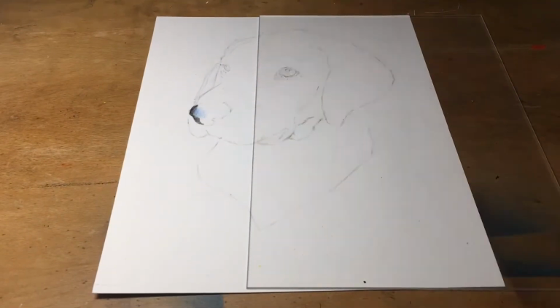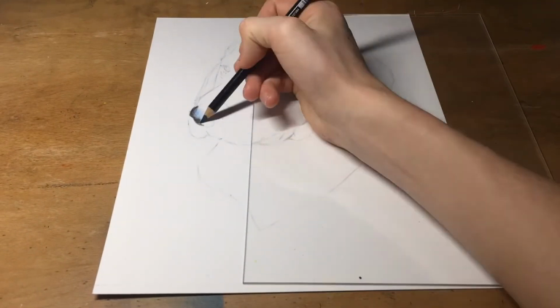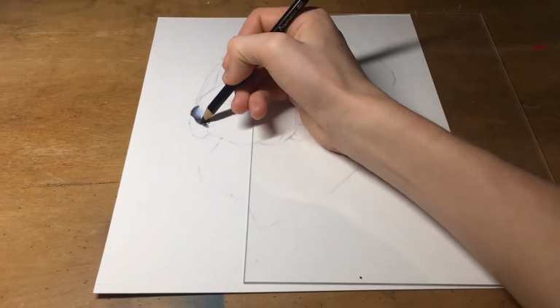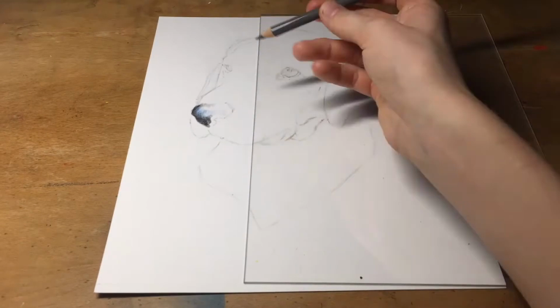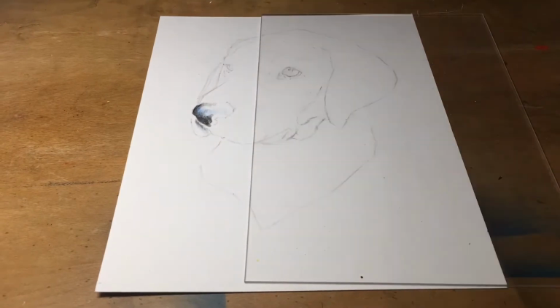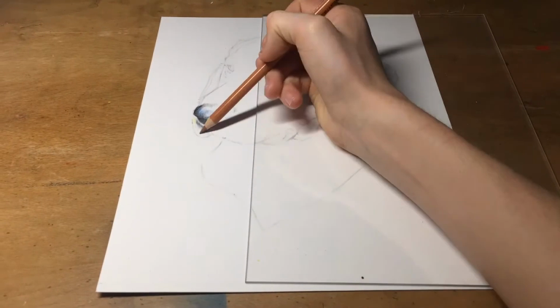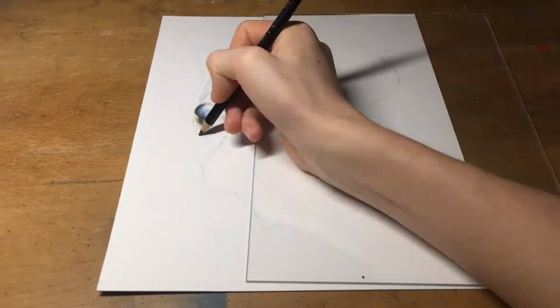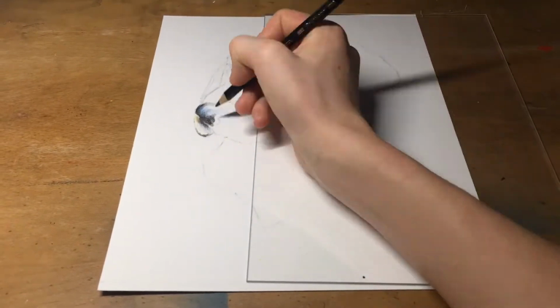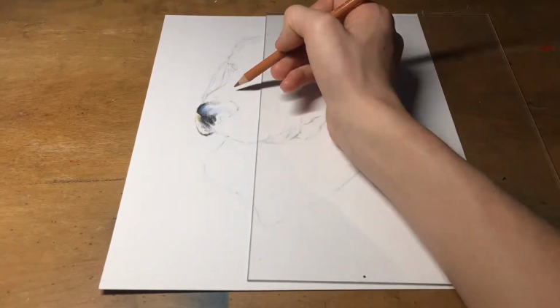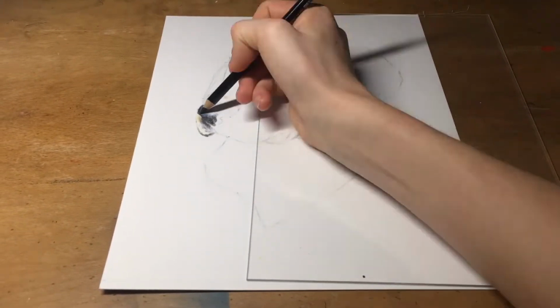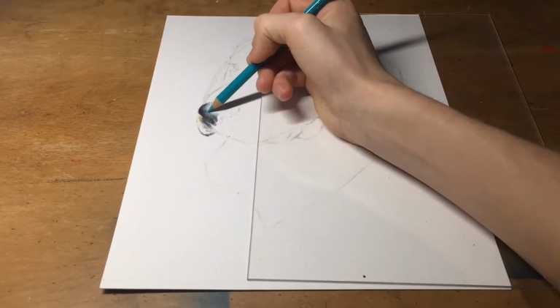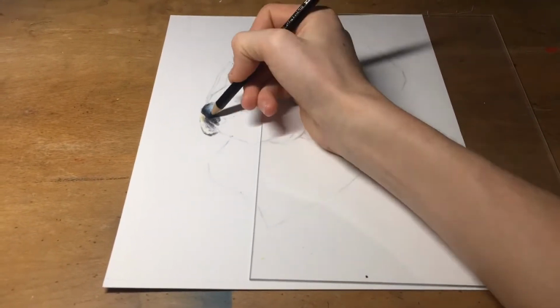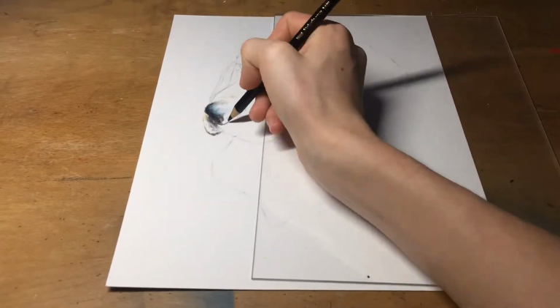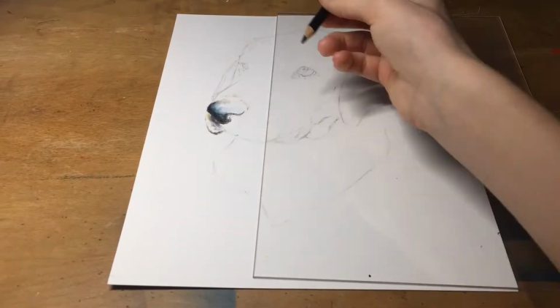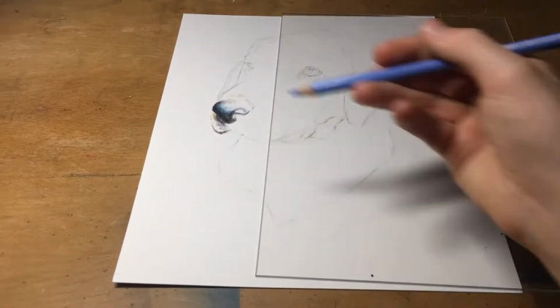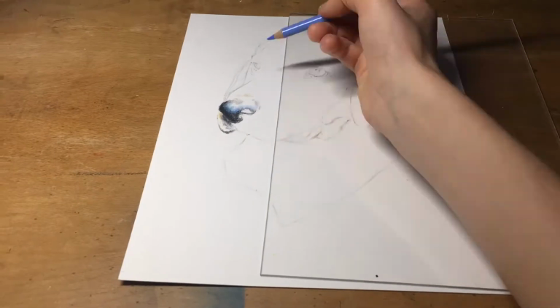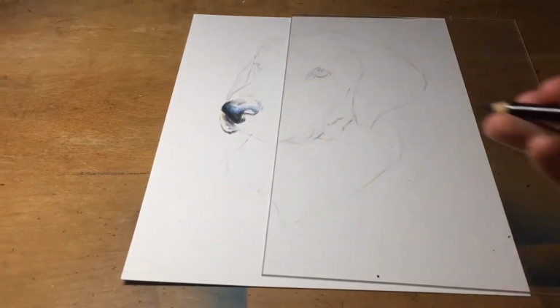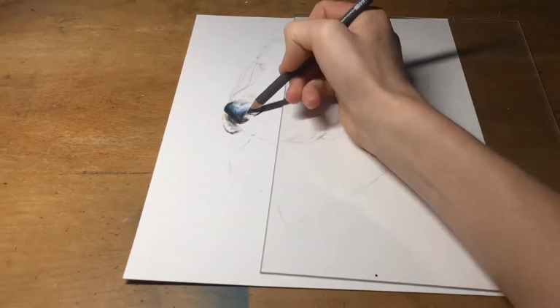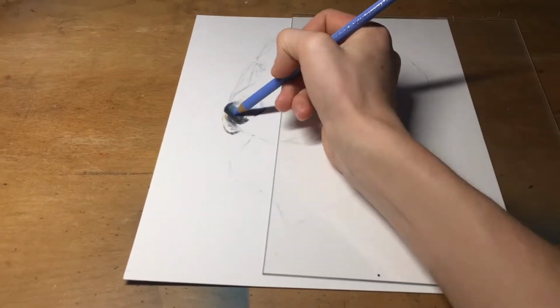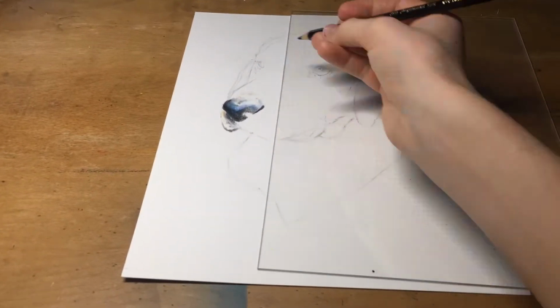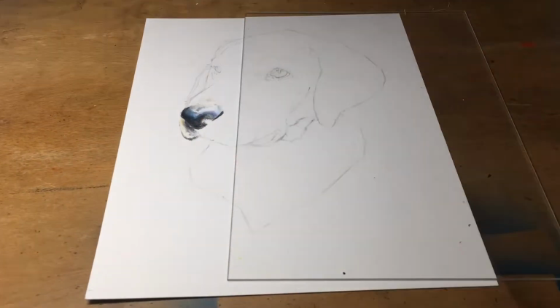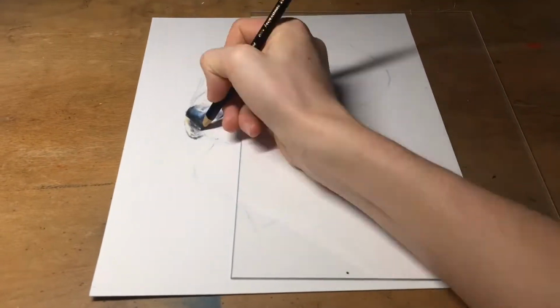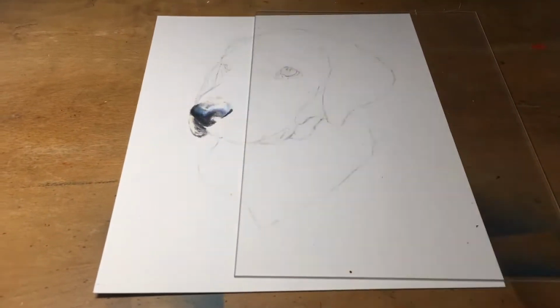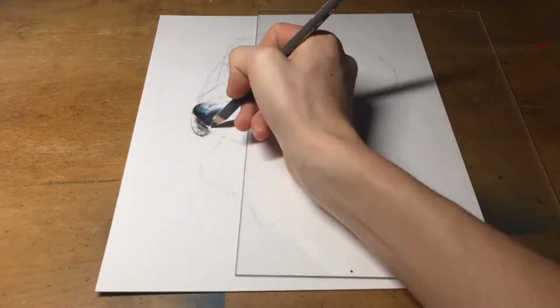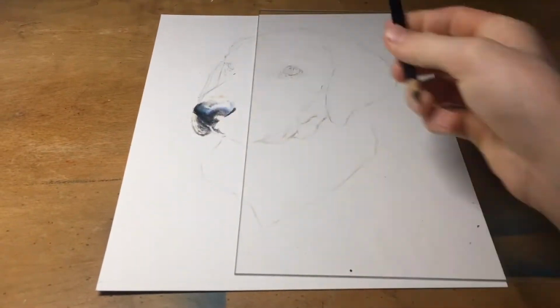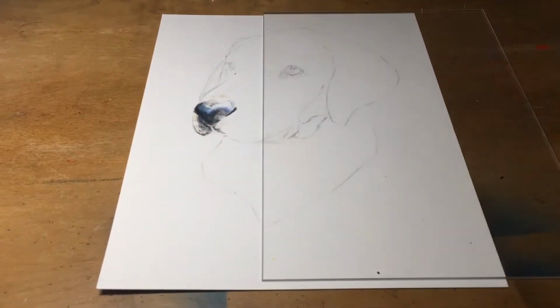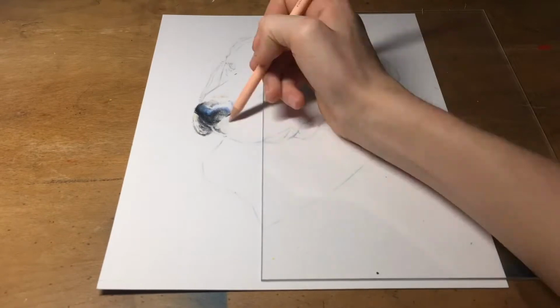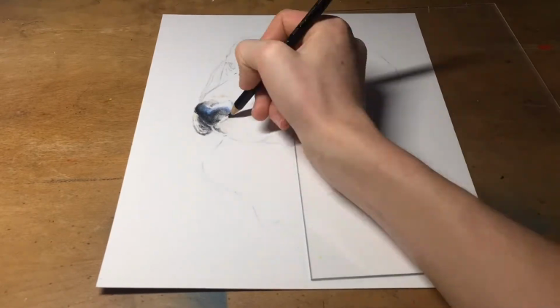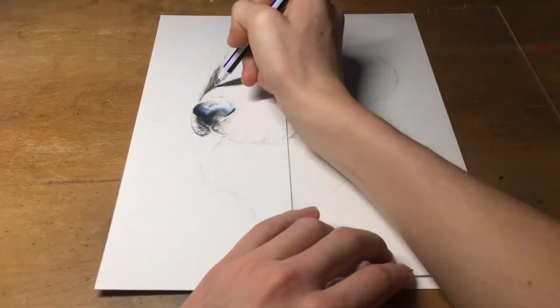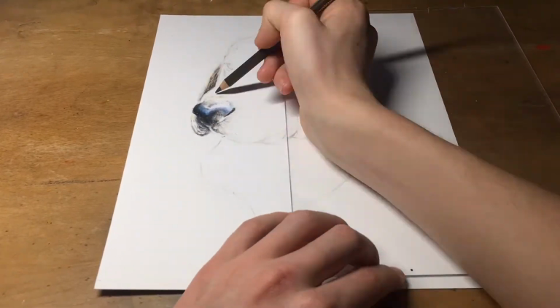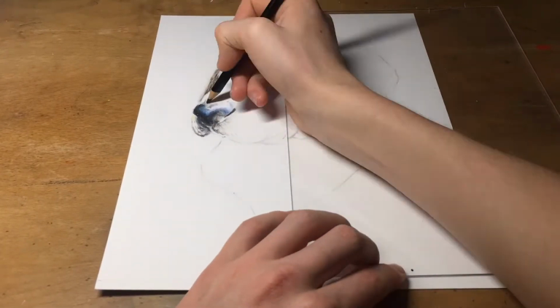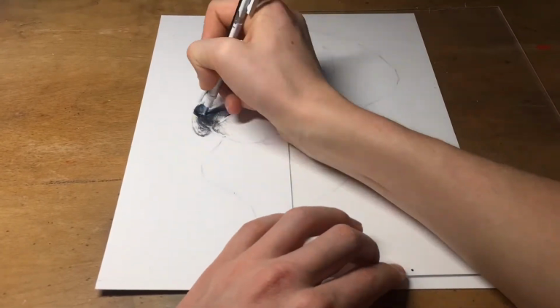It was my first time using these pencils, and I approached them as I would any other, by using a marker base and pencils on top. However, it was evident that the pastel mat wasn't the biggest fan of alcohol markers, or just ink in general, so I was forced to proceed with the pencils alone.